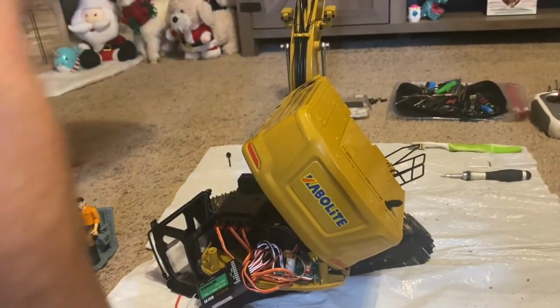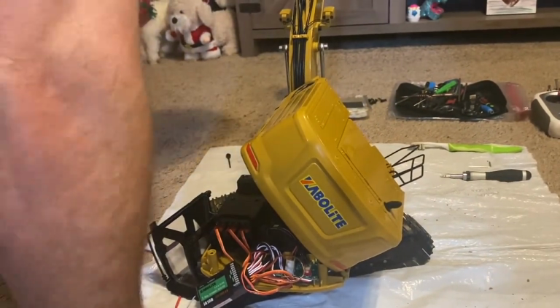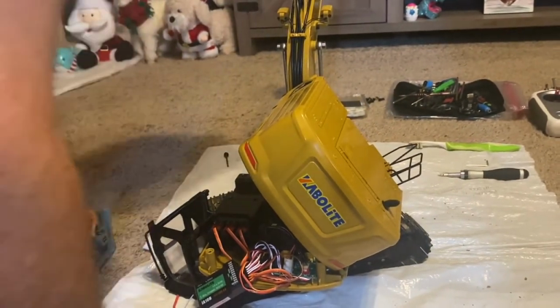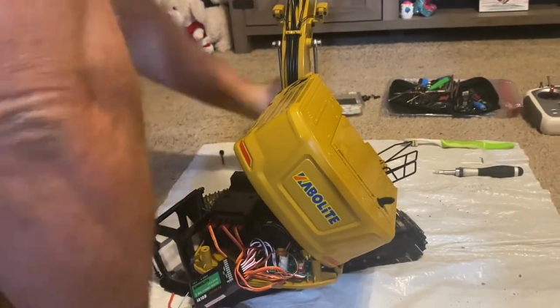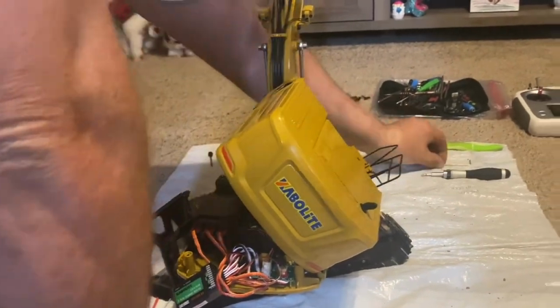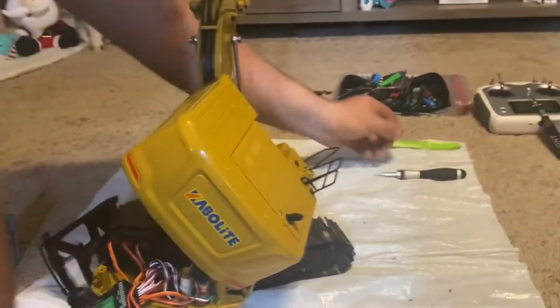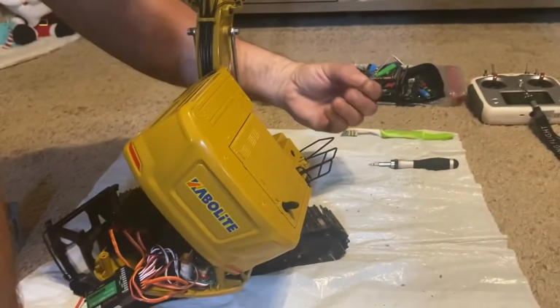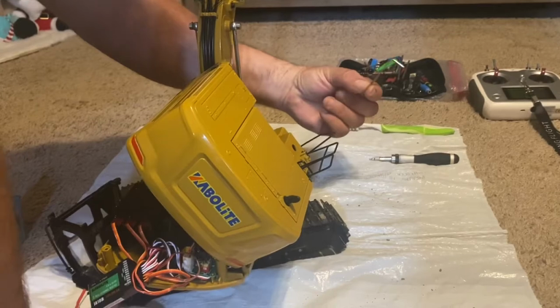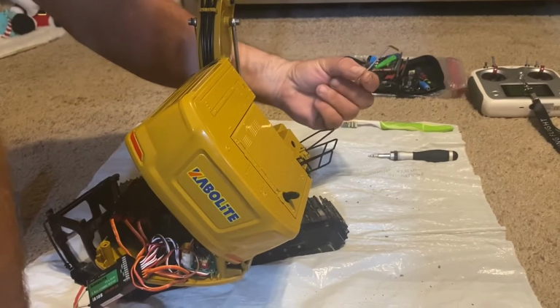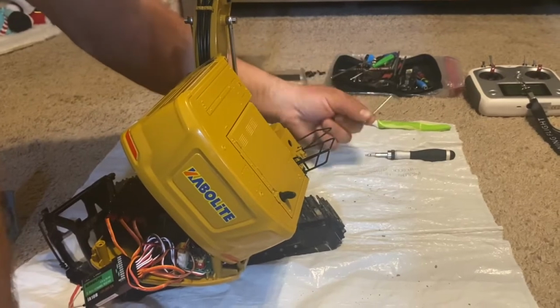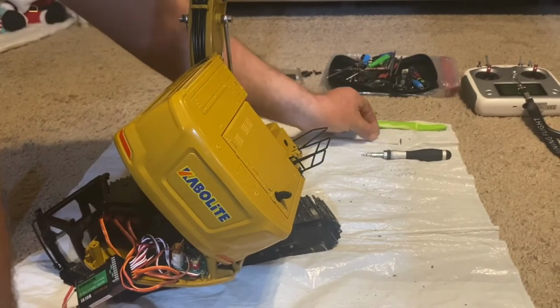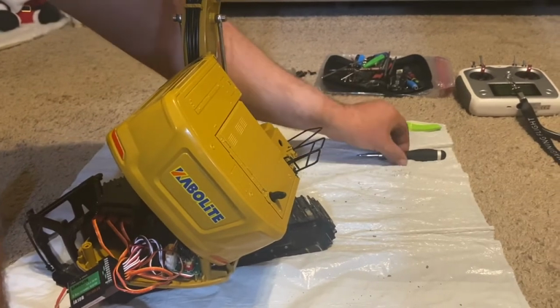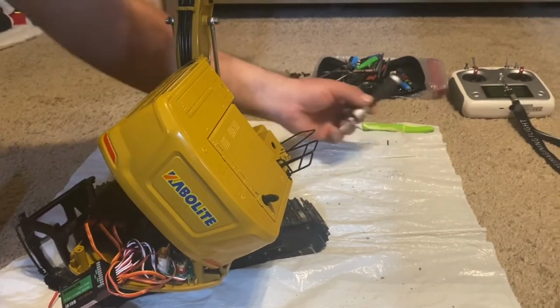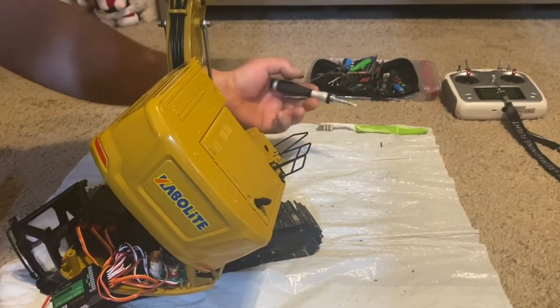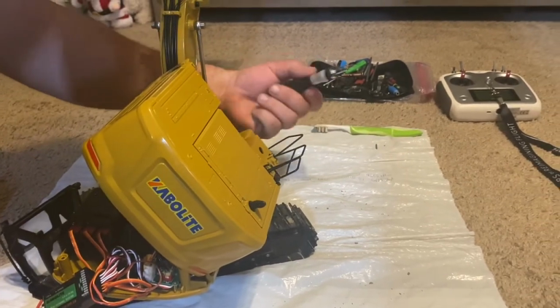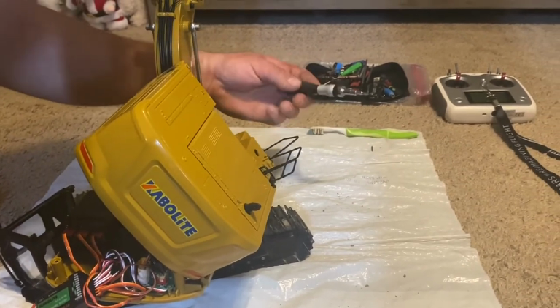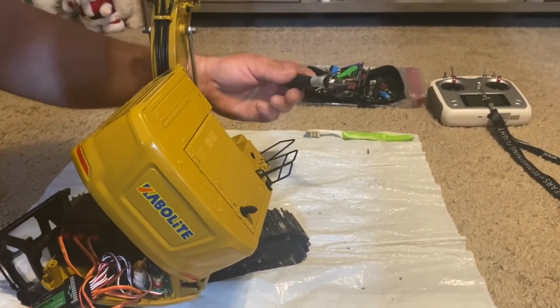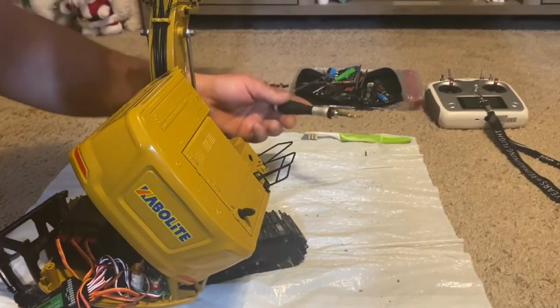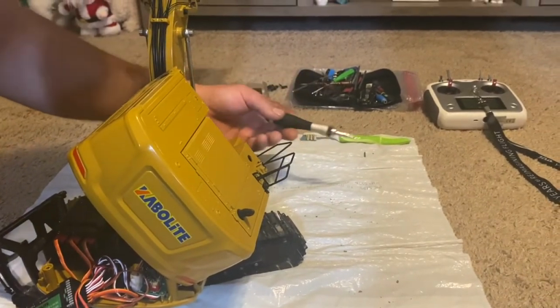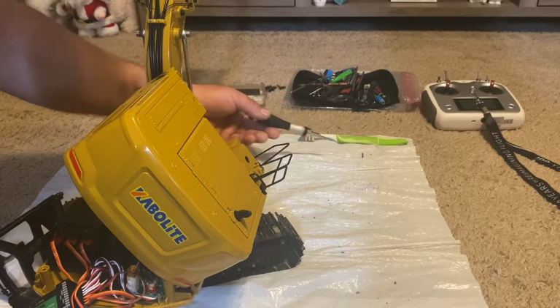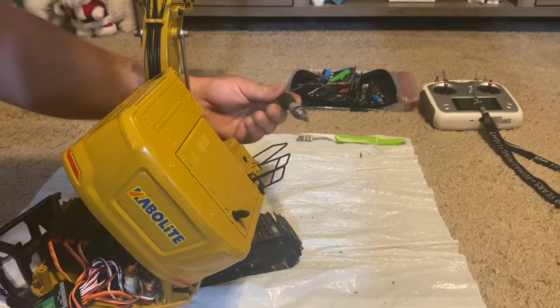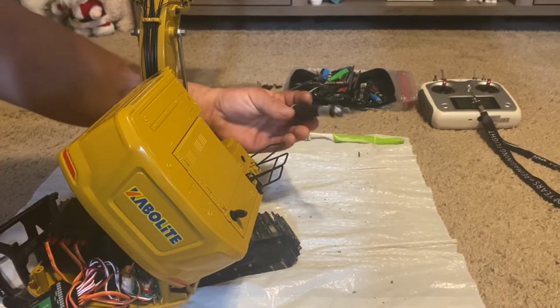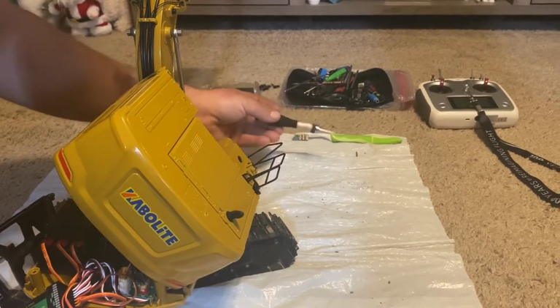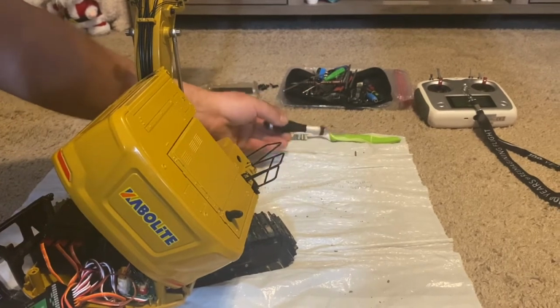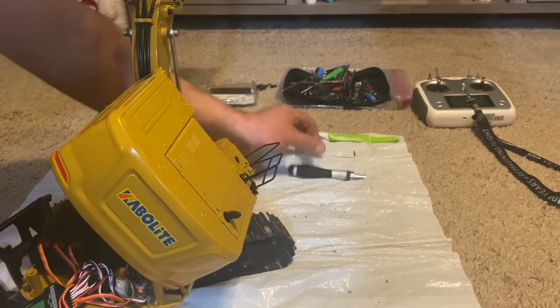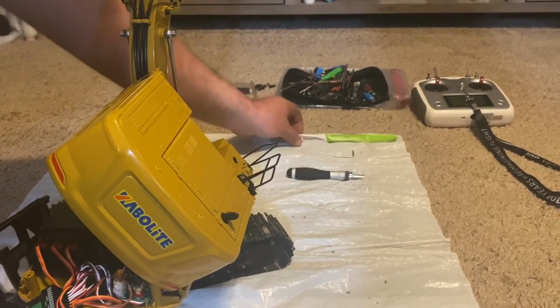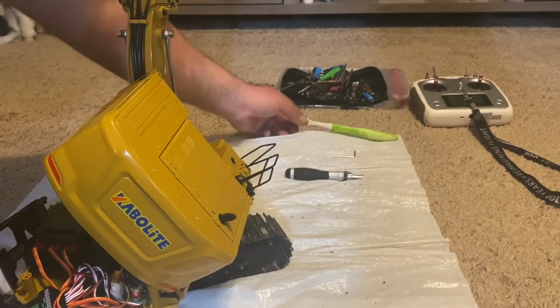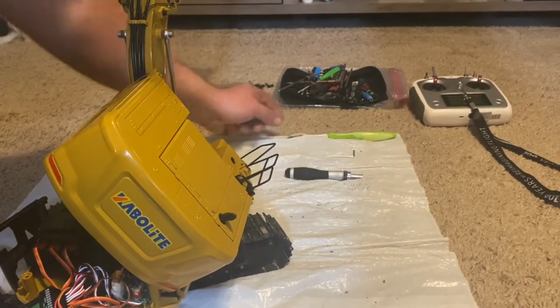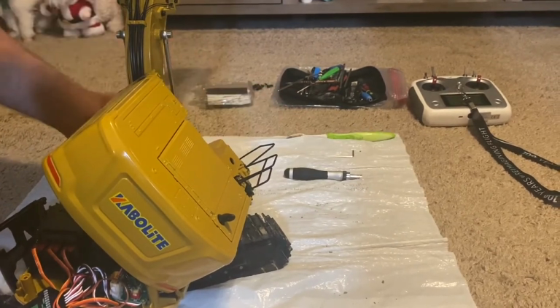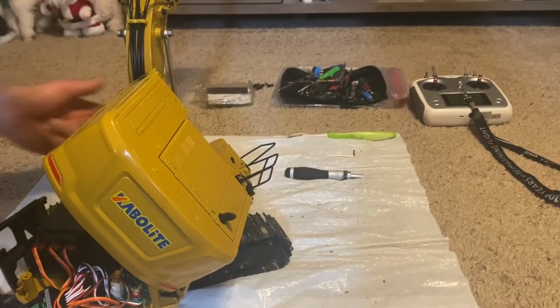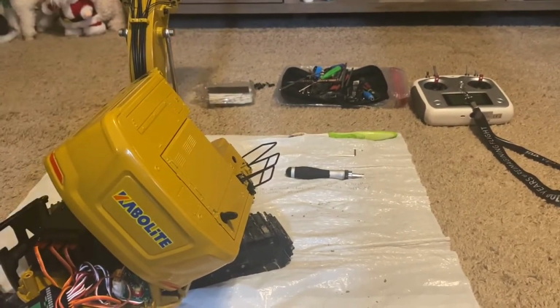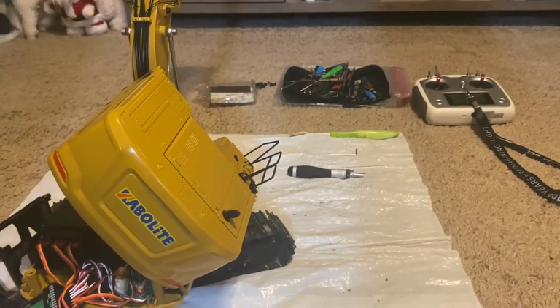This is the tool I used - you can use just a good old-fashioned Allen wrench. I forget what size this is. I do also have a set where it has this handle, which is much easier to turn. There are a couple that are kind of tight, so you may need this as well. The toothbrush is for when I try to get some of the dirt off the tracks.